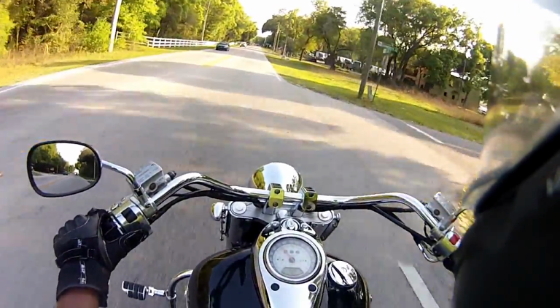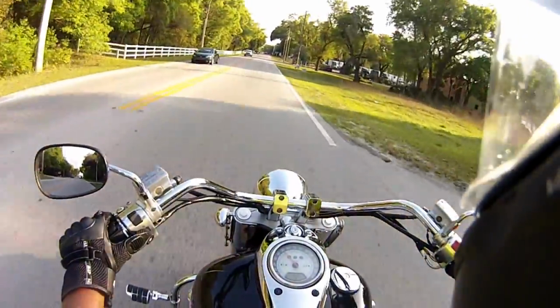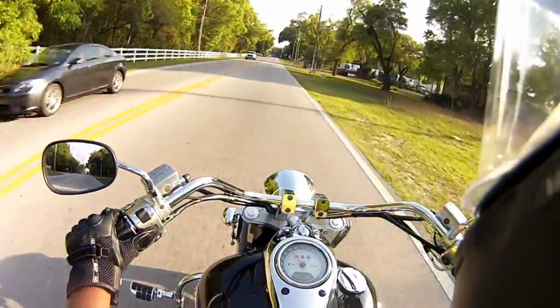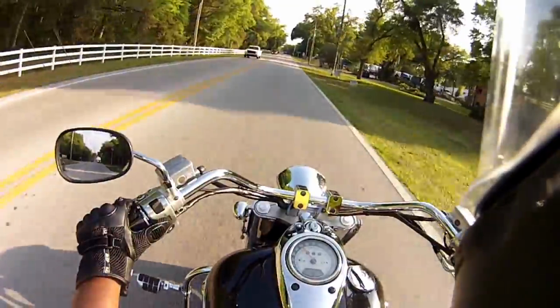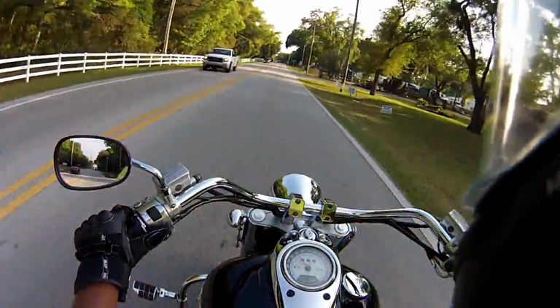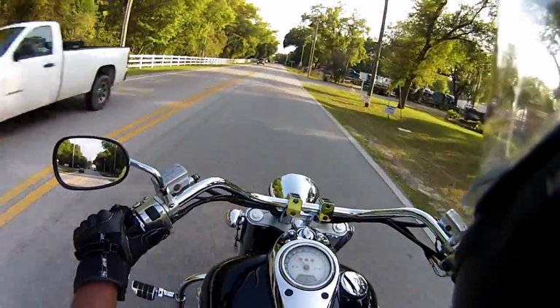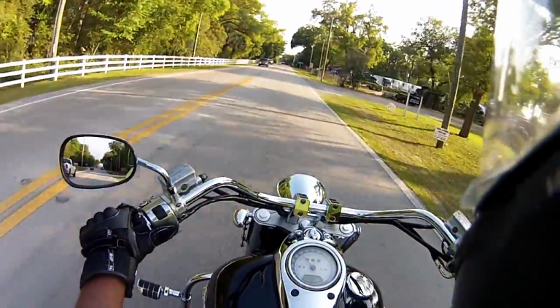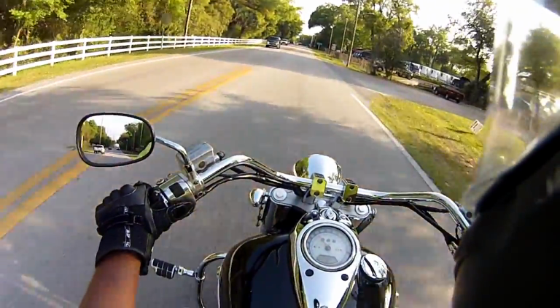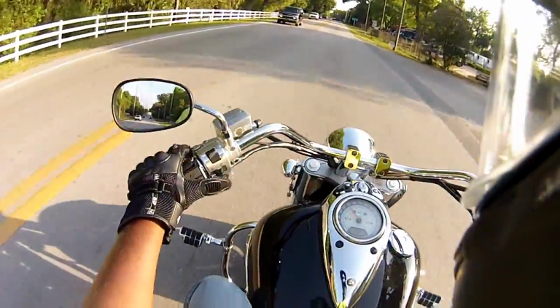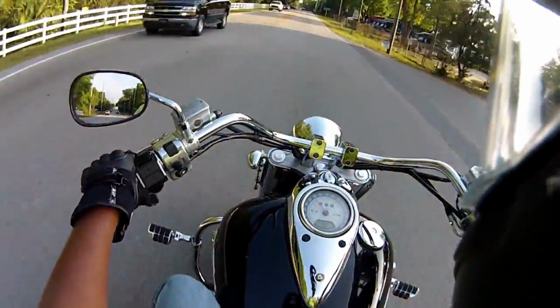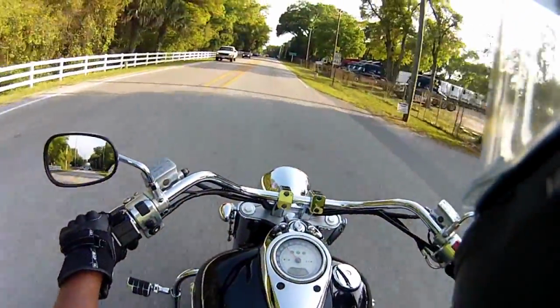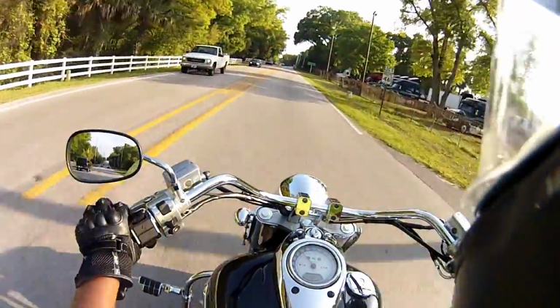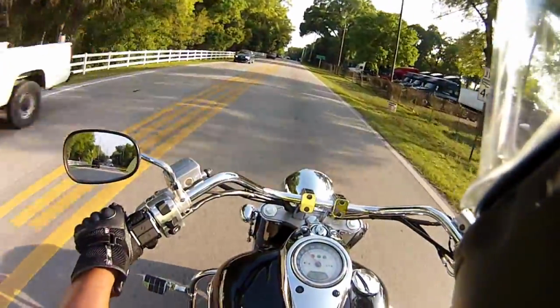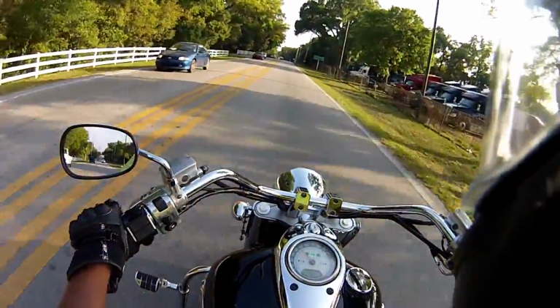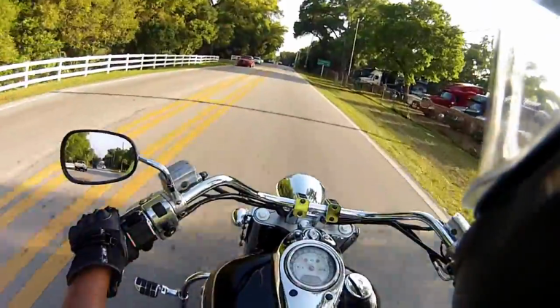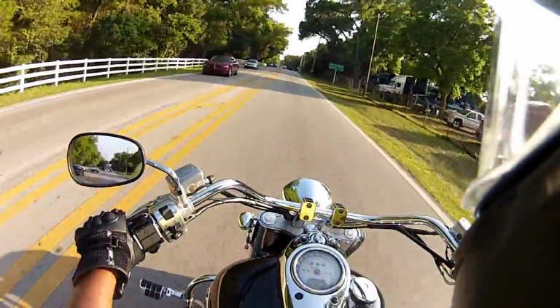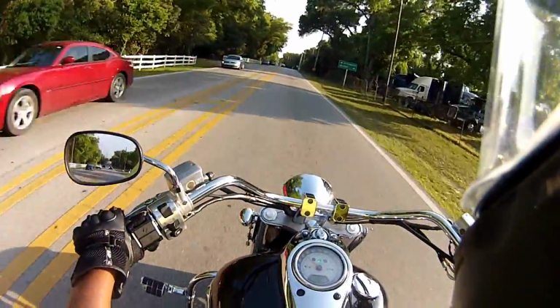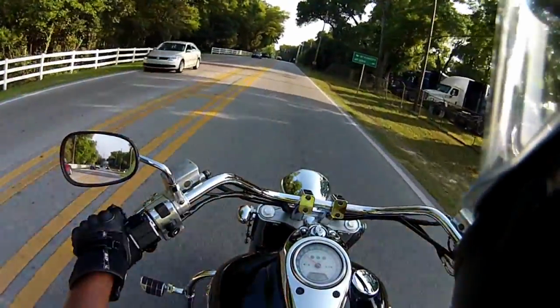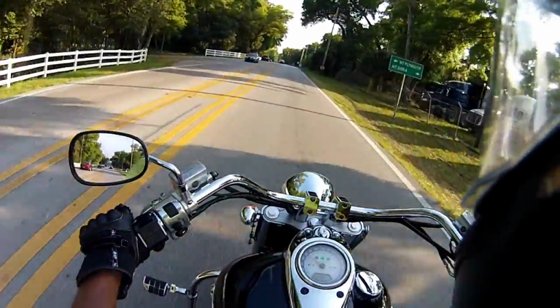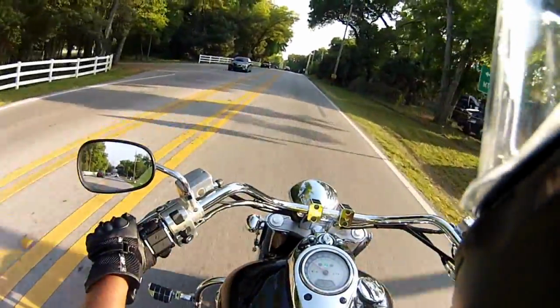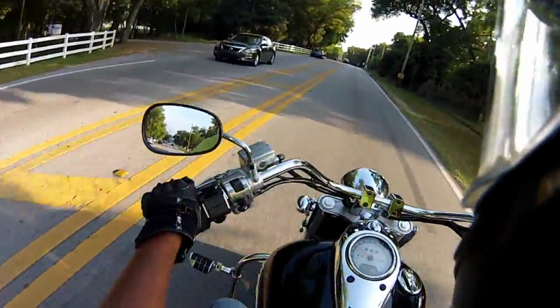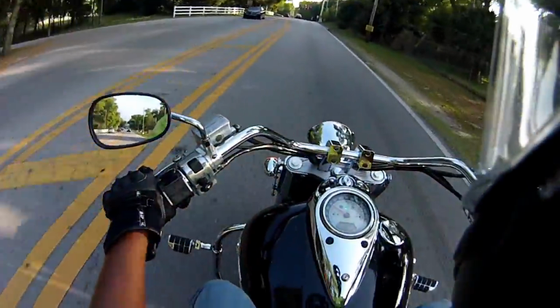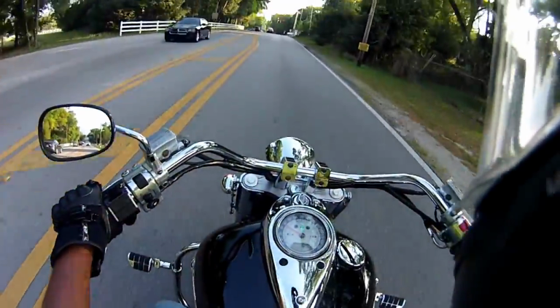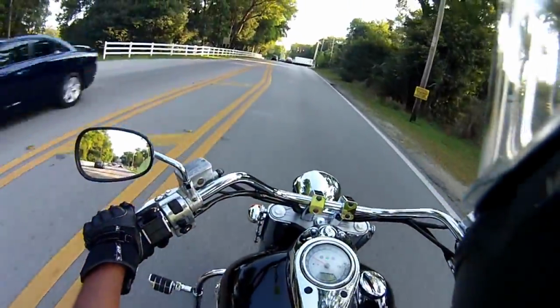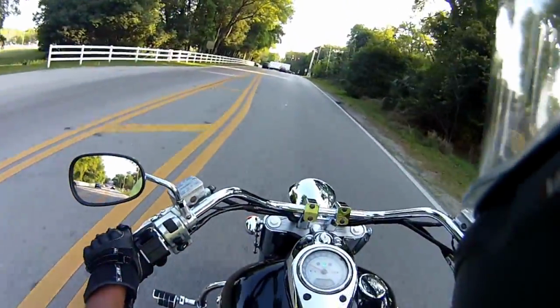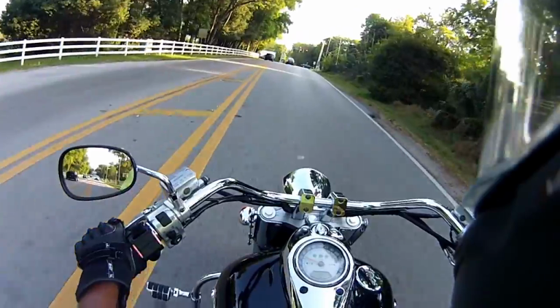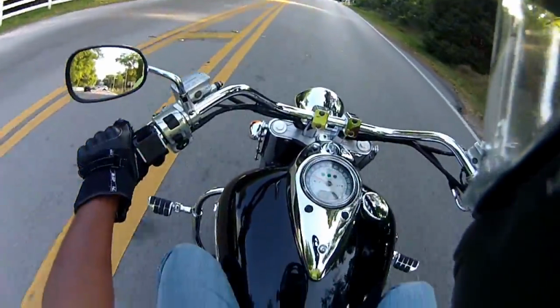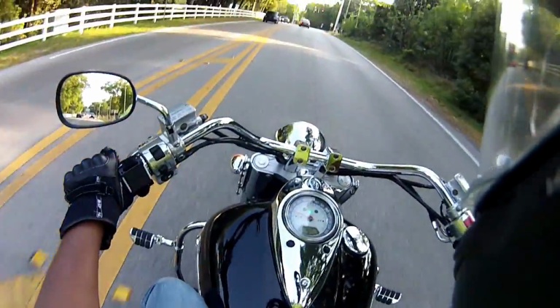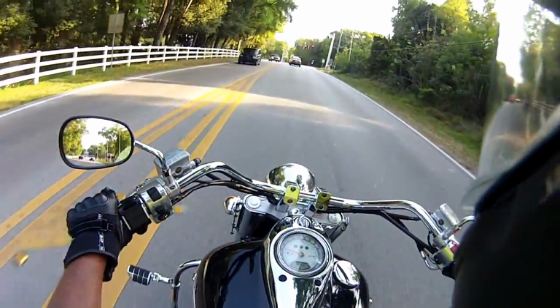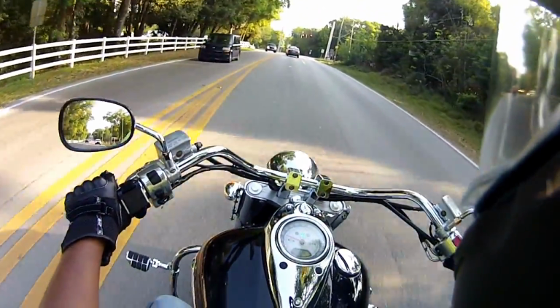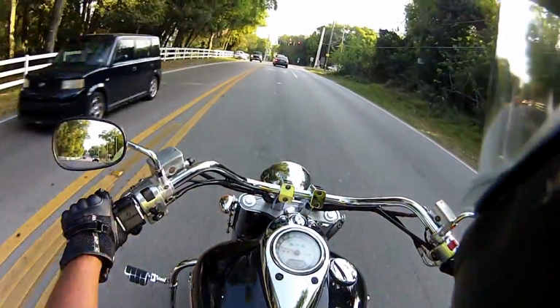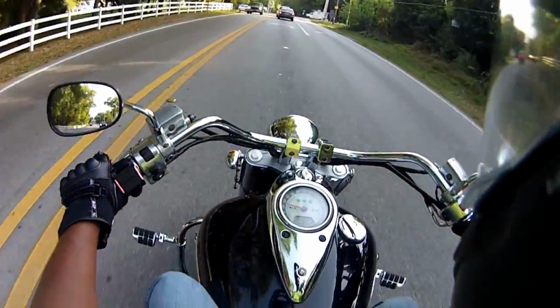Today I wanted to talk about riding two-up. It's a timely talk because I just finished doing it, and I wanted to talk about how you do it, what you should do, and what to expect when you ride two-up.